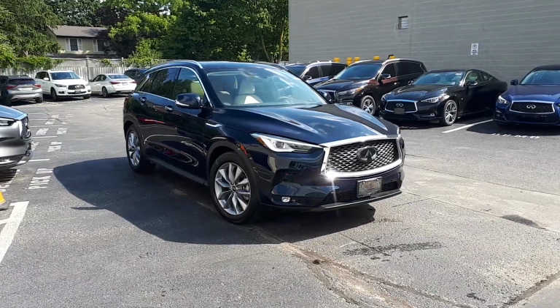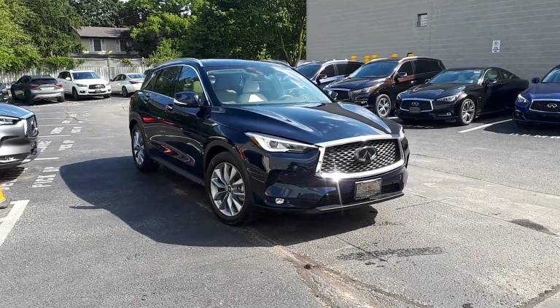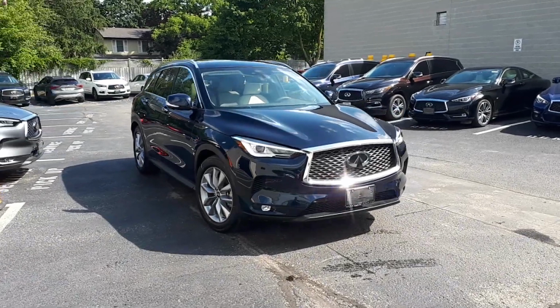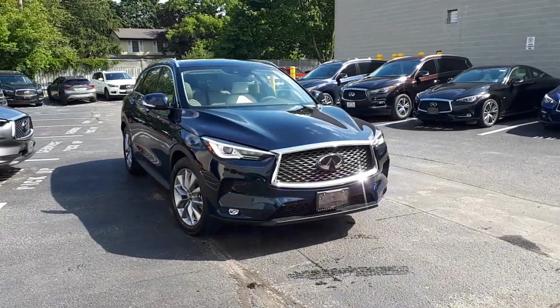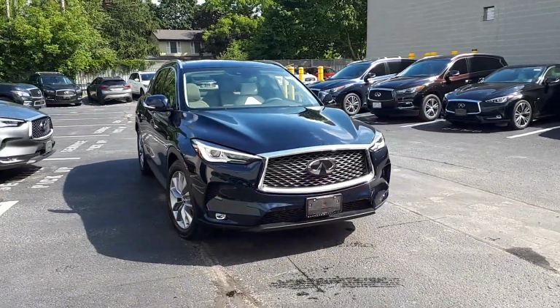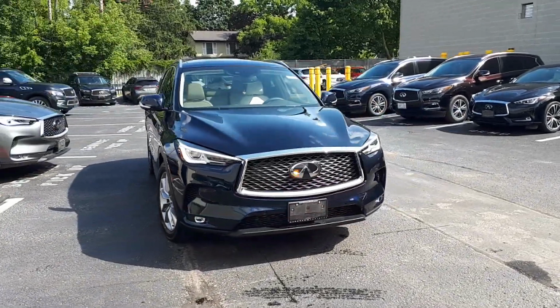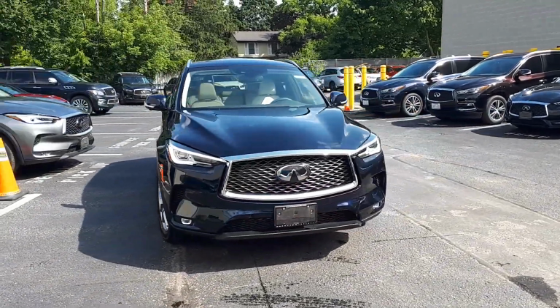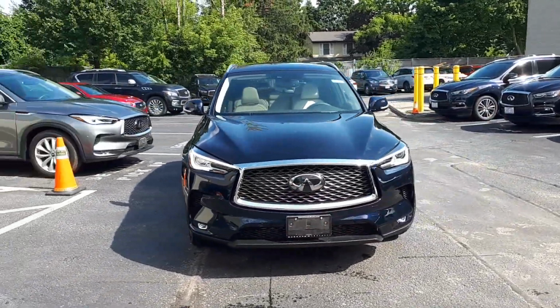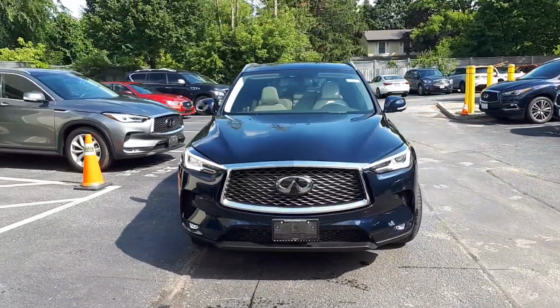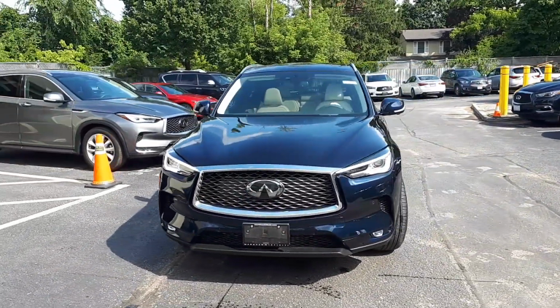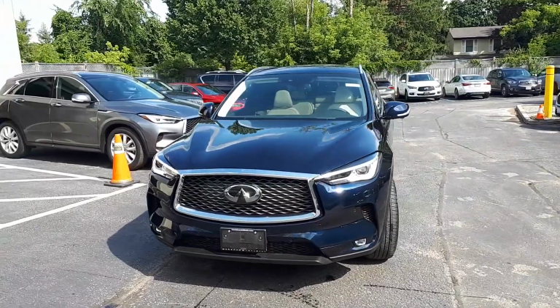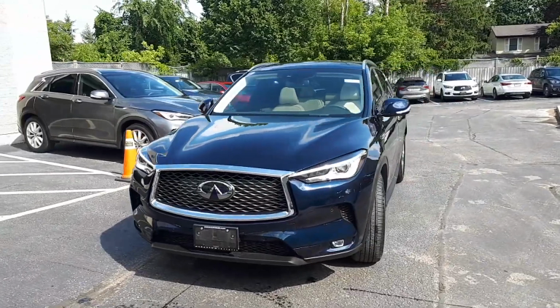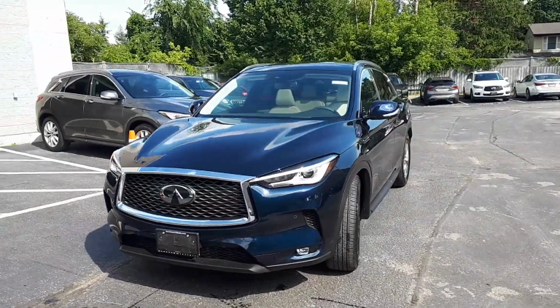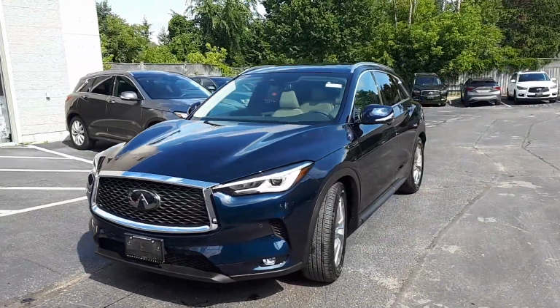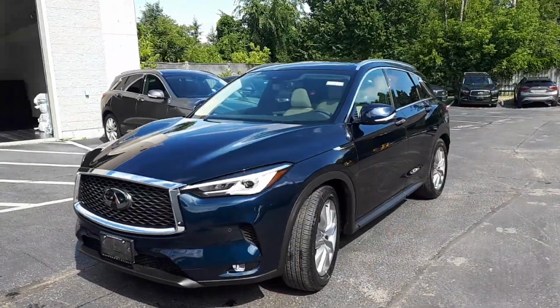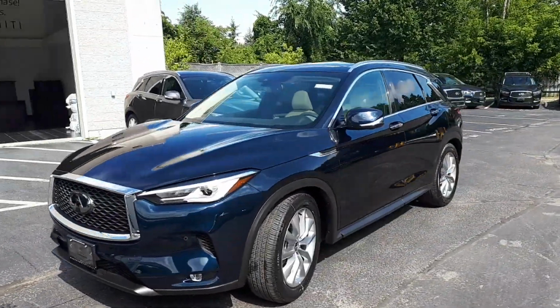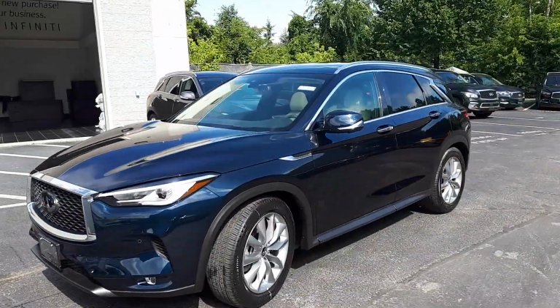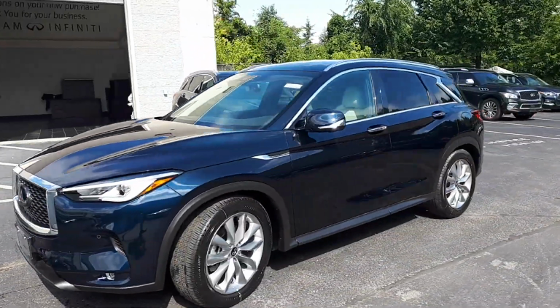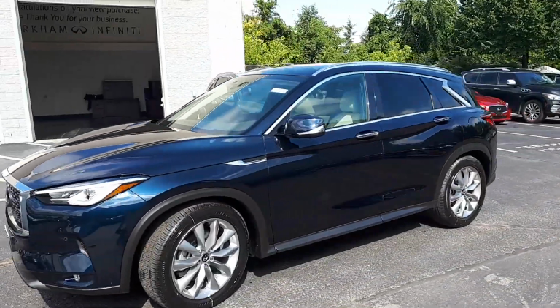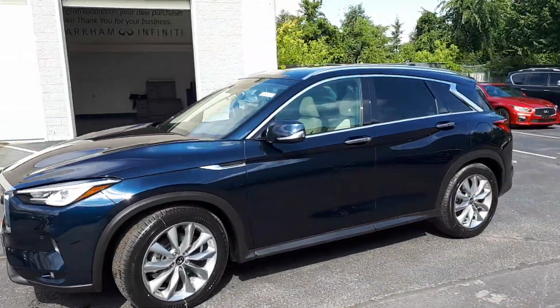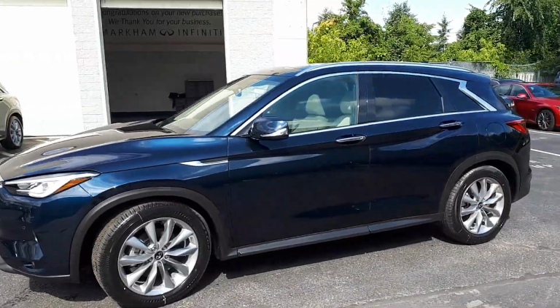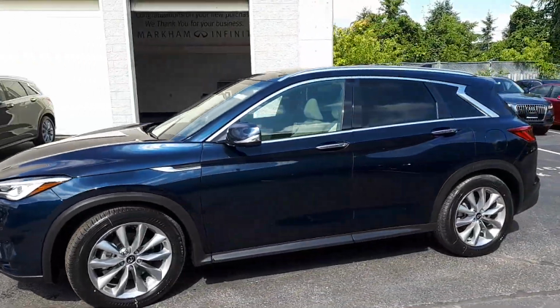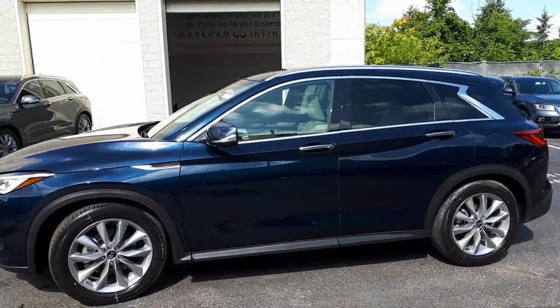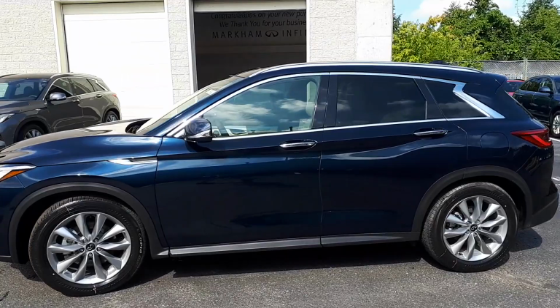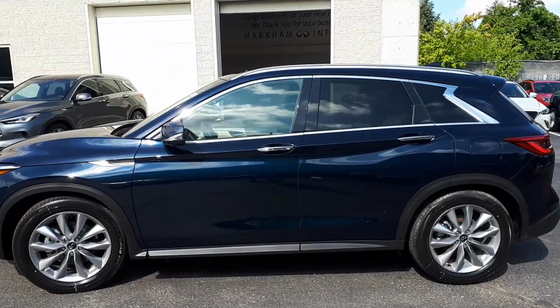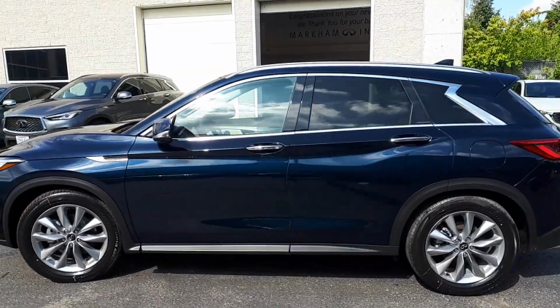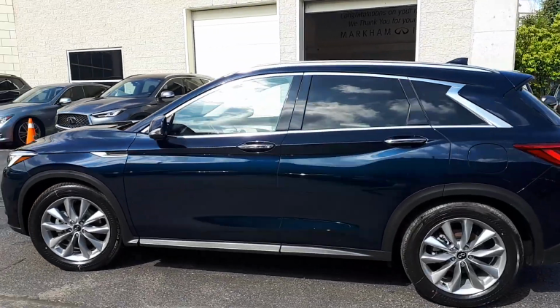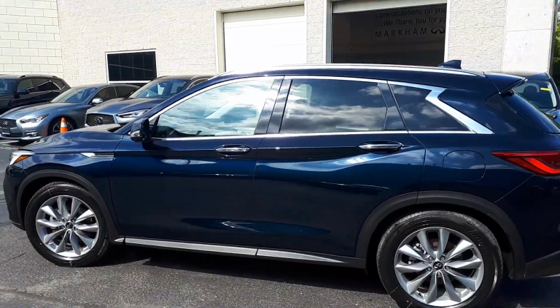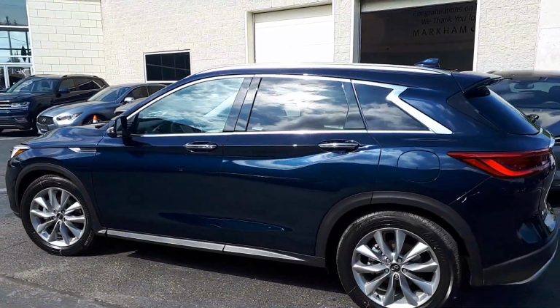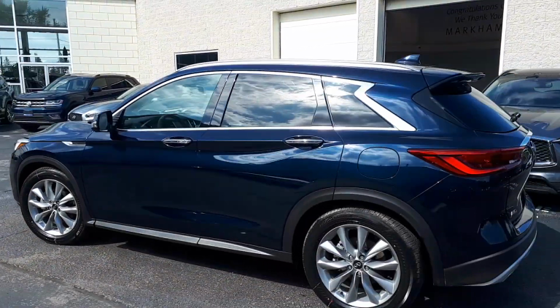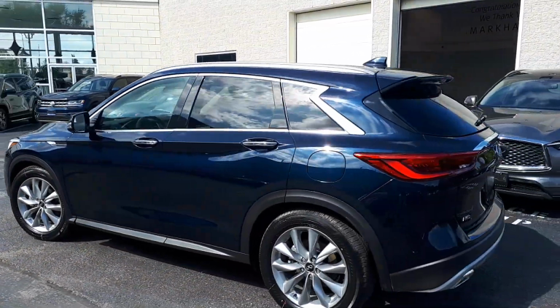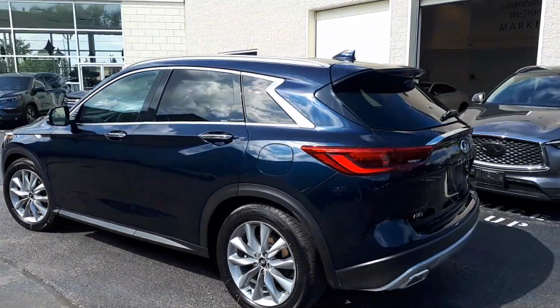Here at Markham Infinity we have a pre-owned and DriveShield certified 2019 Infinity QX50 ProActive. This SUV has all-wheel drive and a continuously variable transmission.